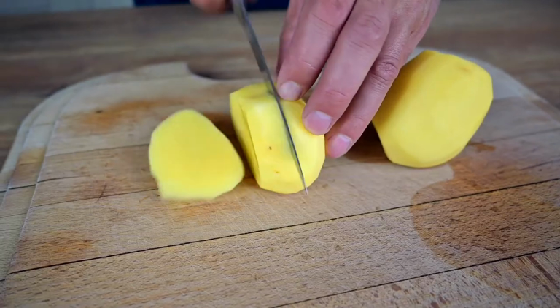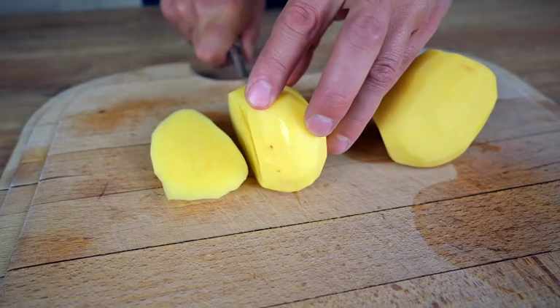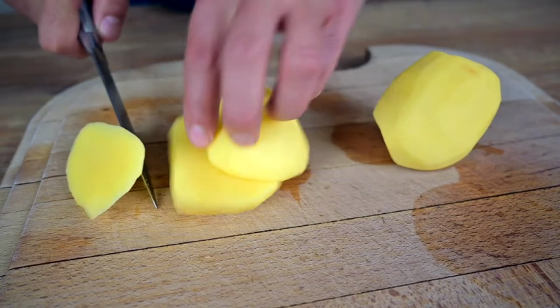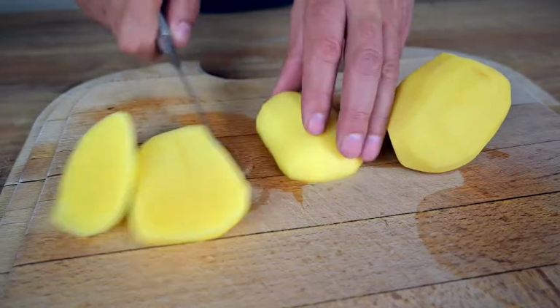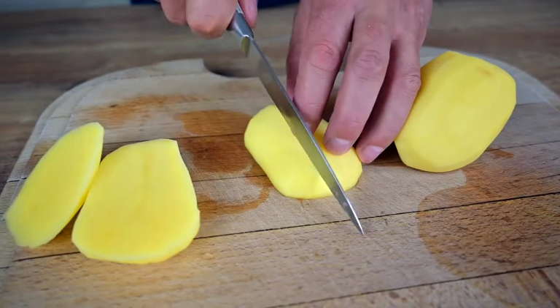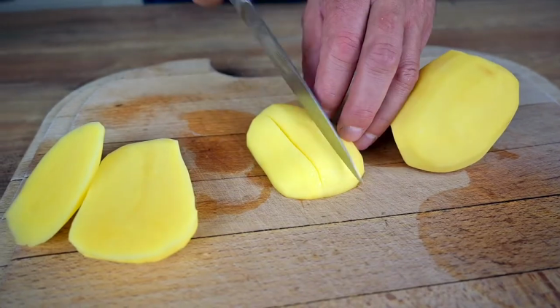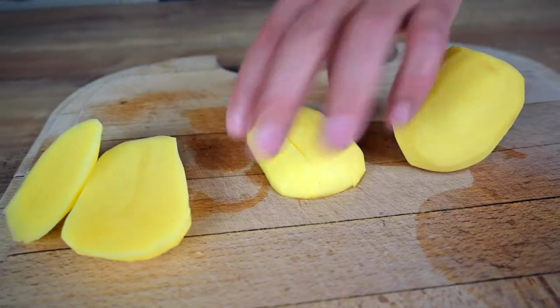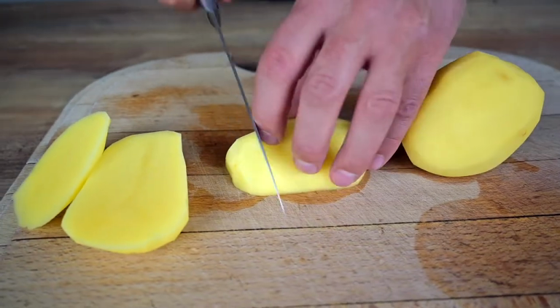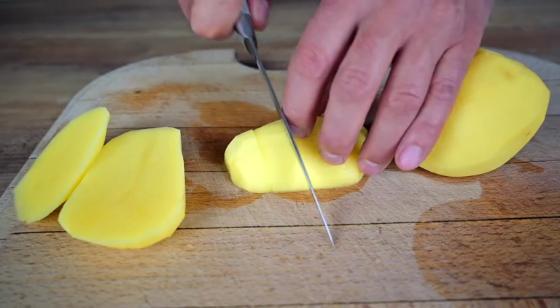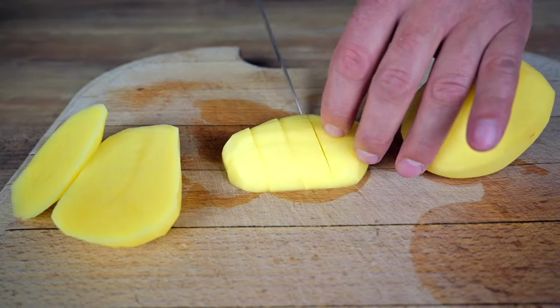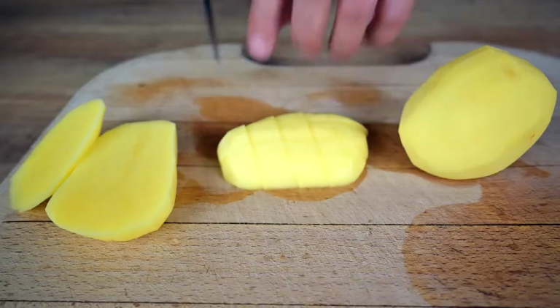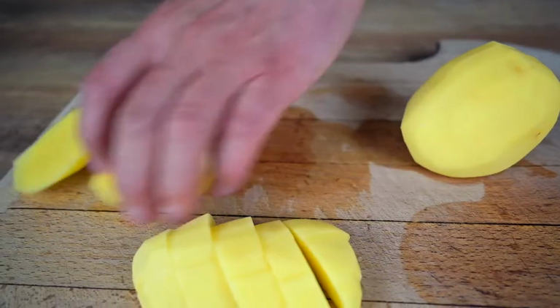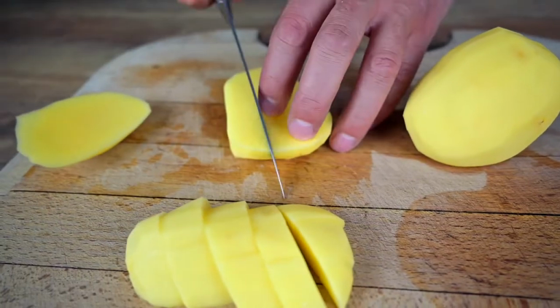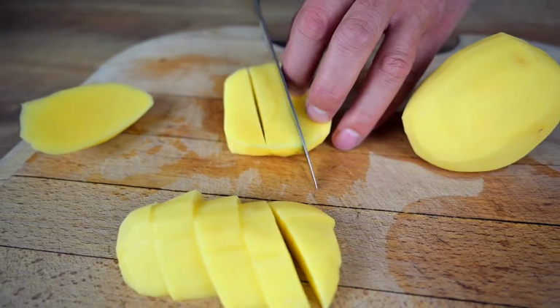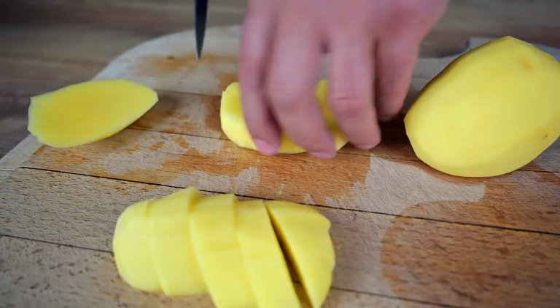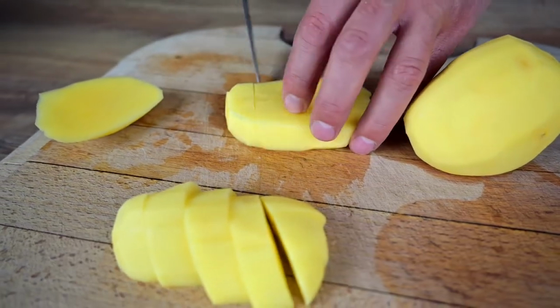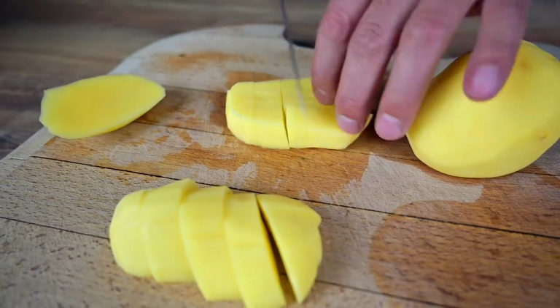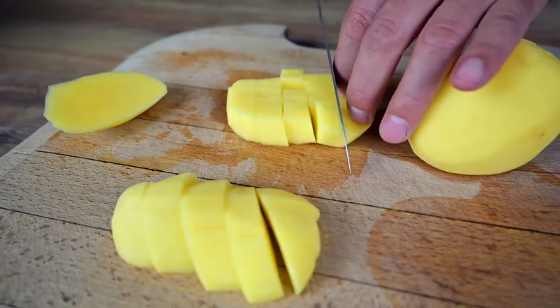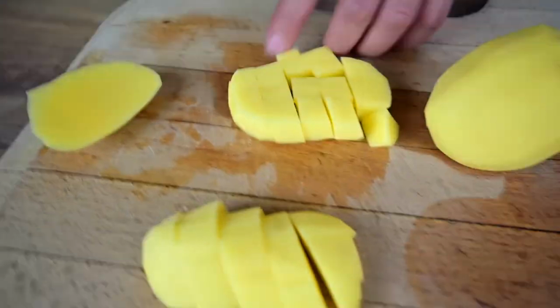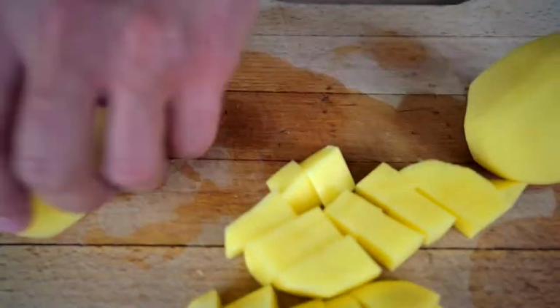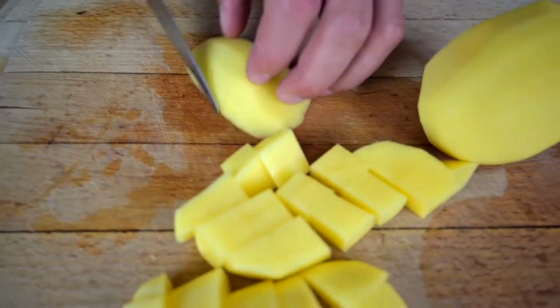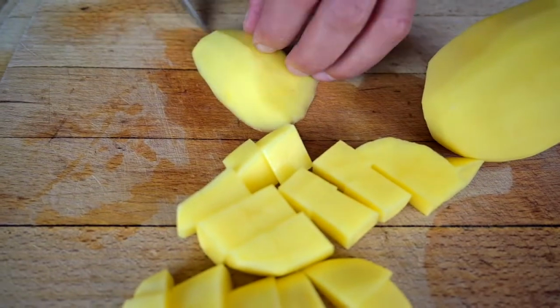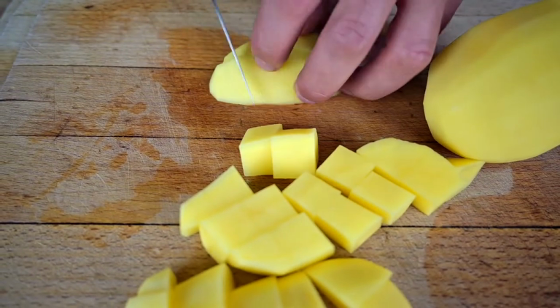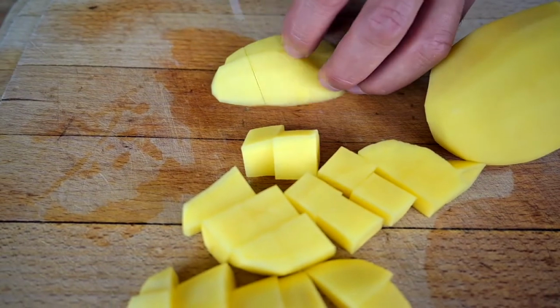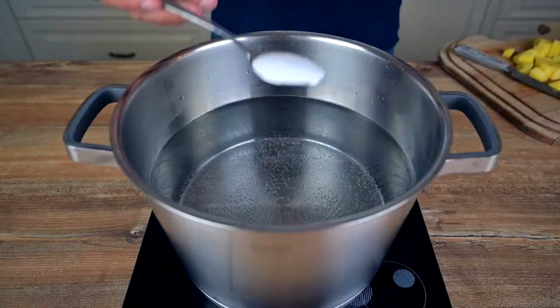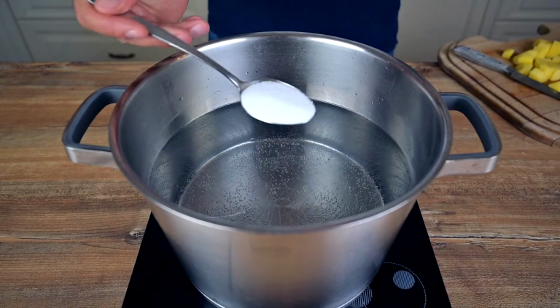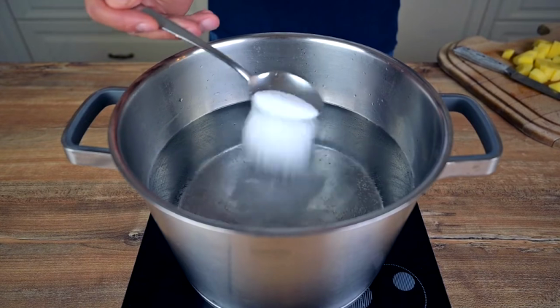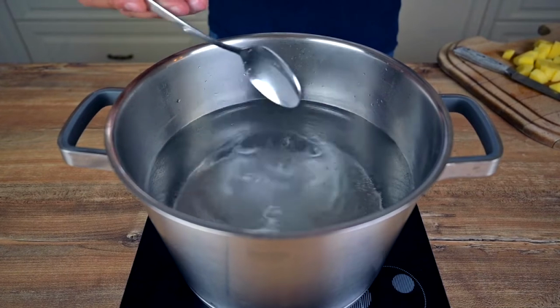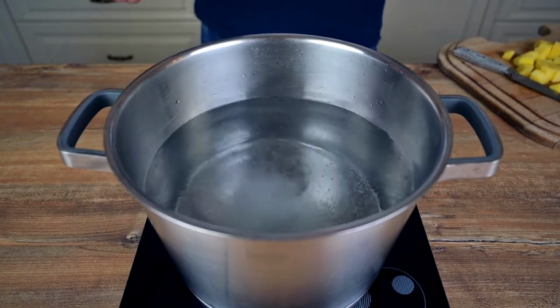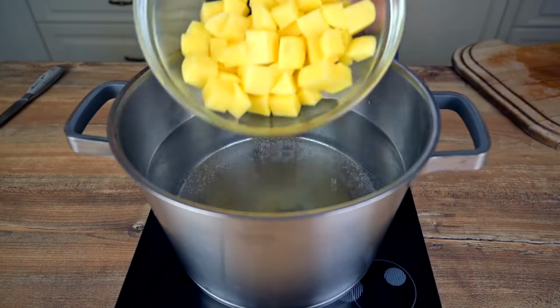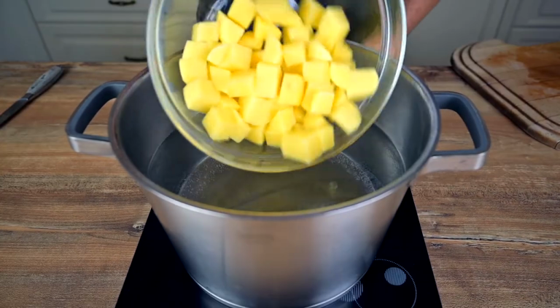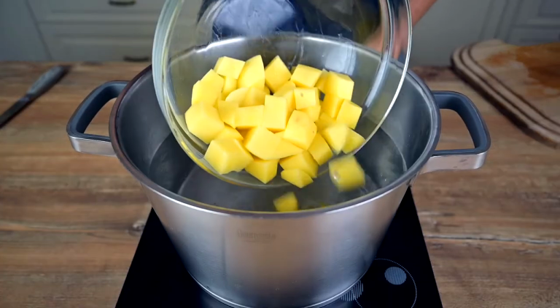To cut the baking time a little bit, we need to precook both the potatoes and cauliflower. Since the potatoes take longer, let's start with those. Cut two larger potatoes into cubes and cook them in salted water for about 10 minutes.